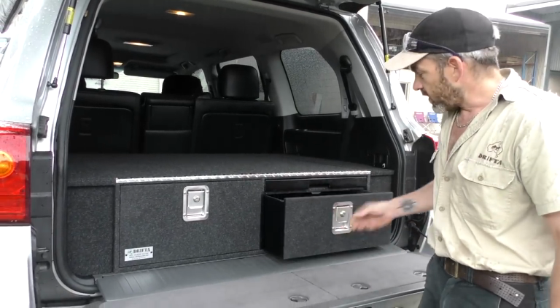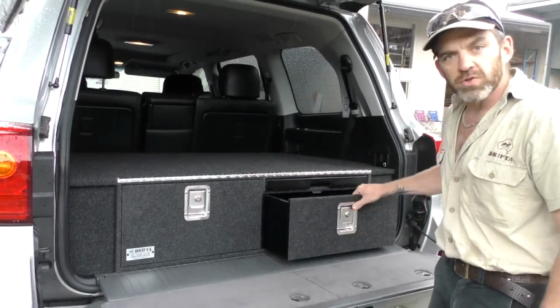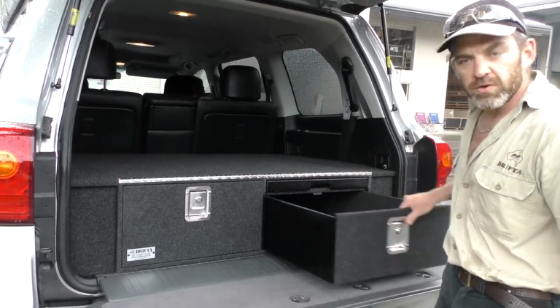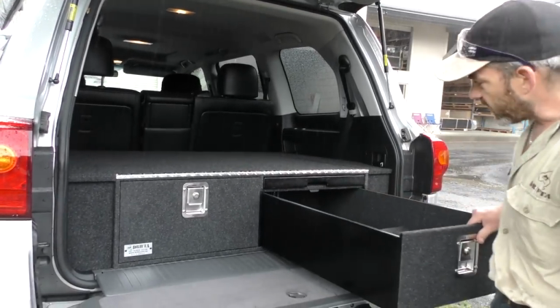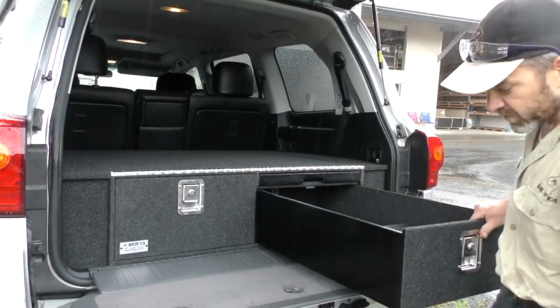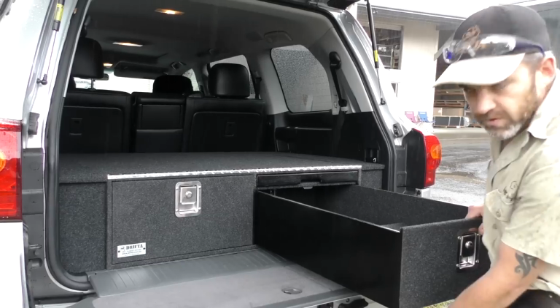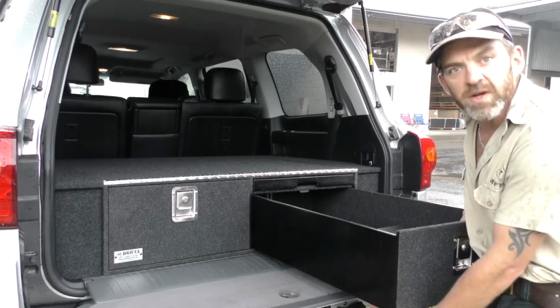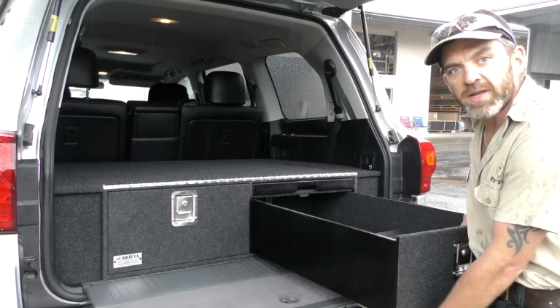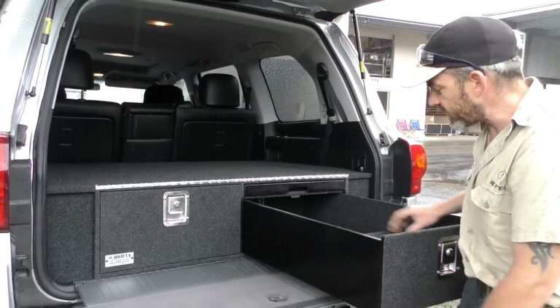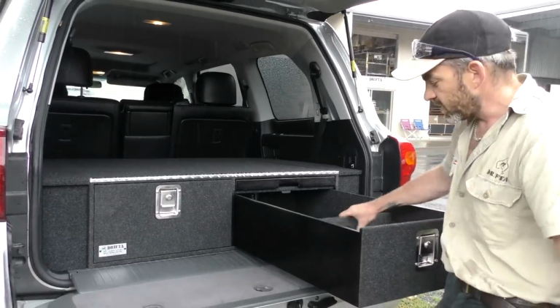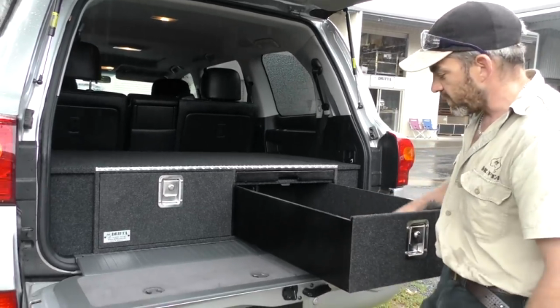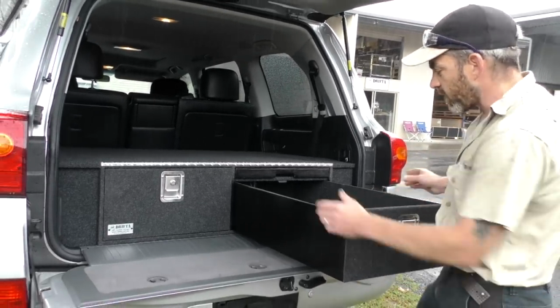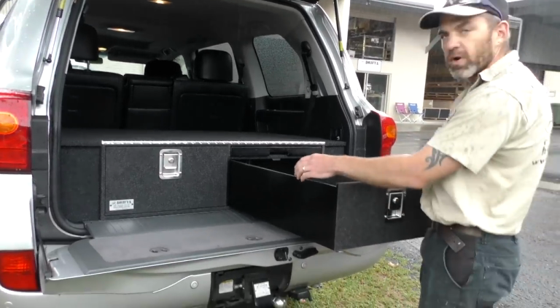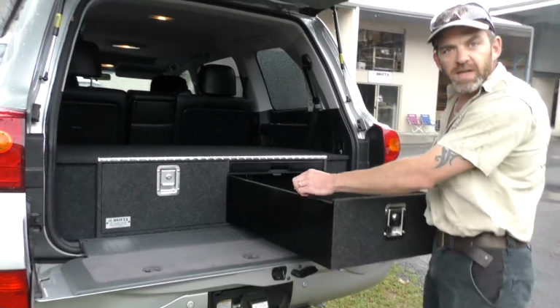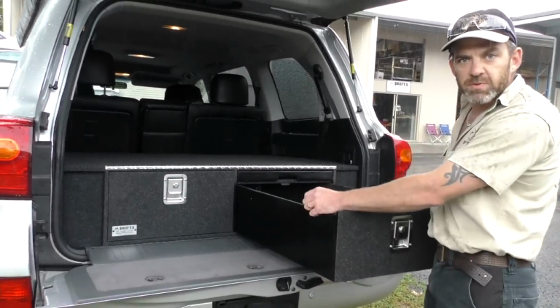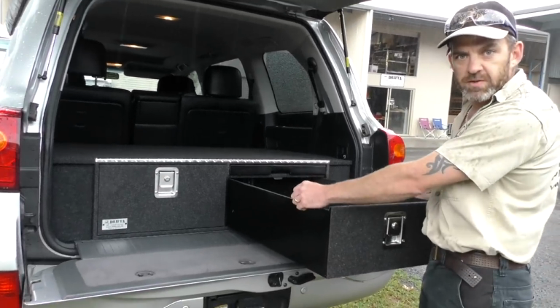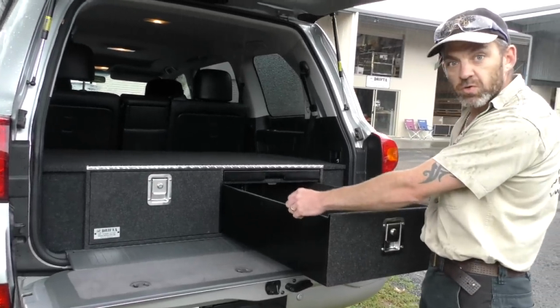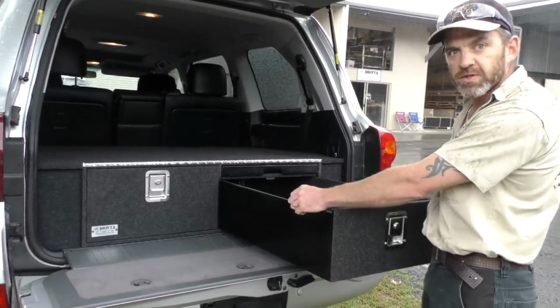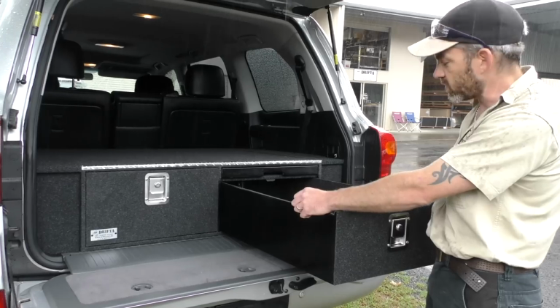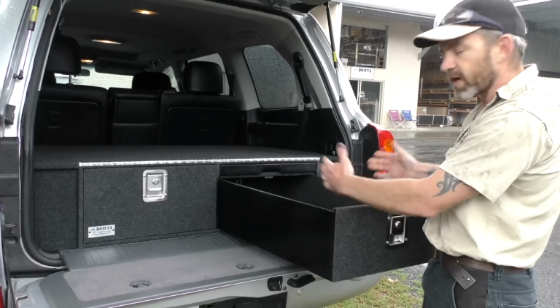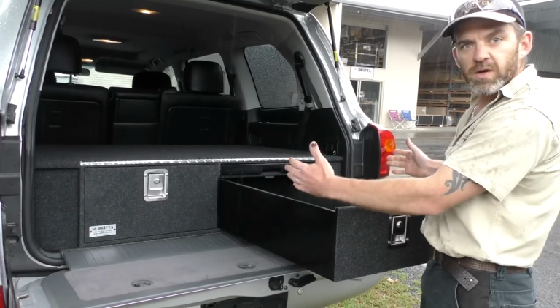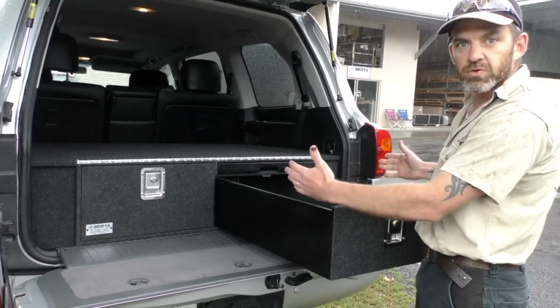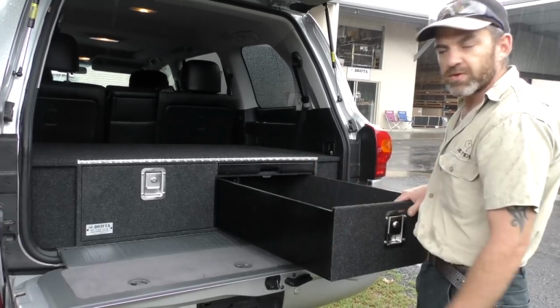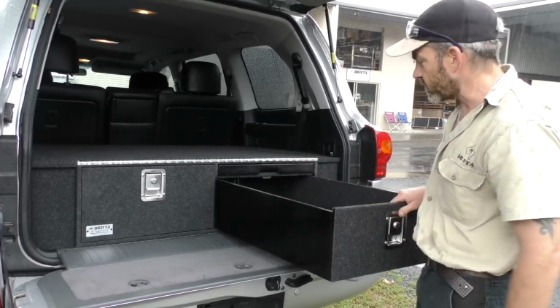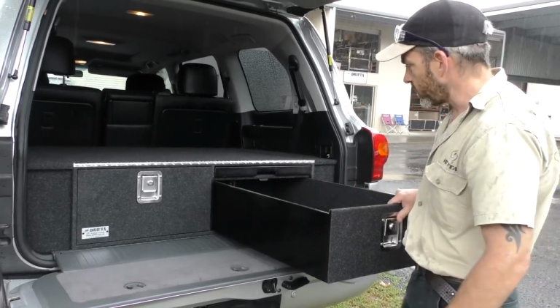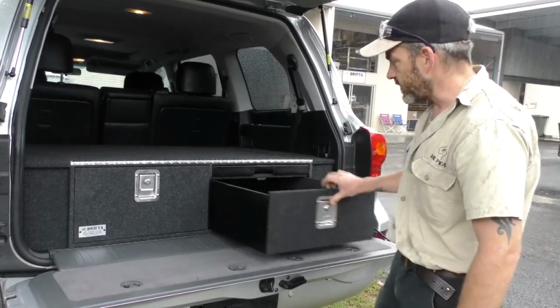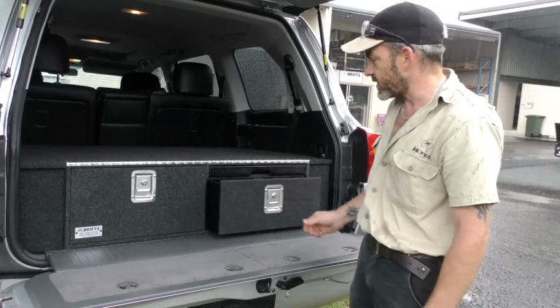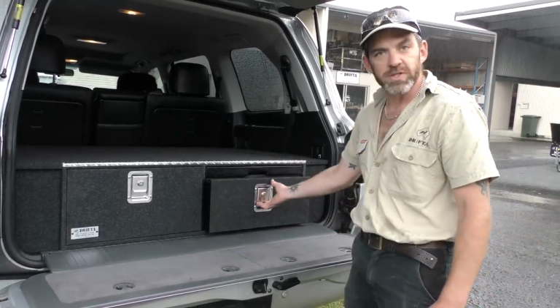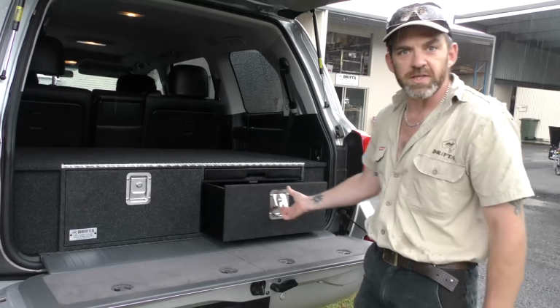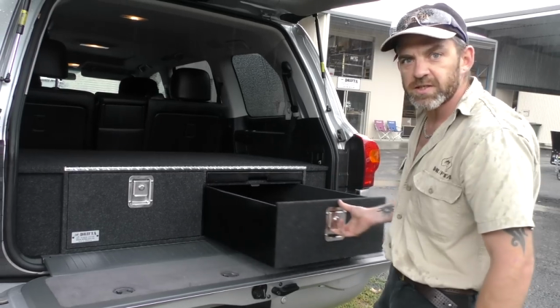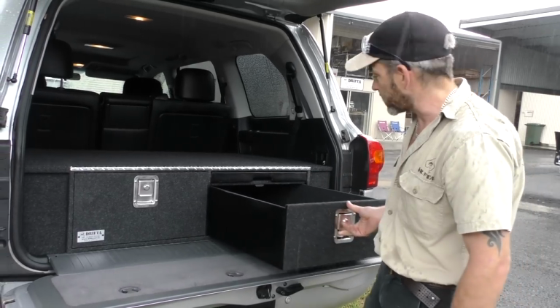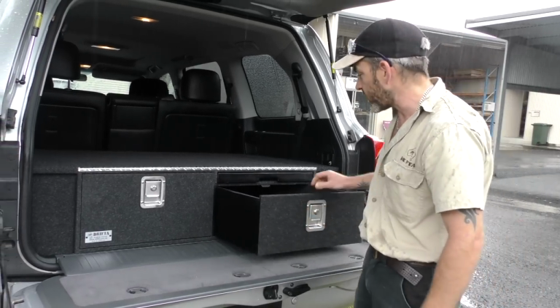The Drifter drawers slide on Teflon runners. The runners are rebated into the base, so we're not losing any space with big heavy drawer runners on the side of each drawer. You get a full drawer width for each drawer, and you can see the drawers slide nice and easy — the Teflon works really great.